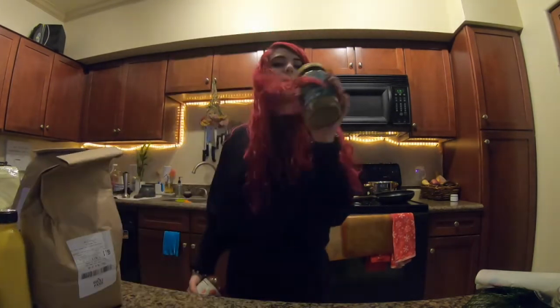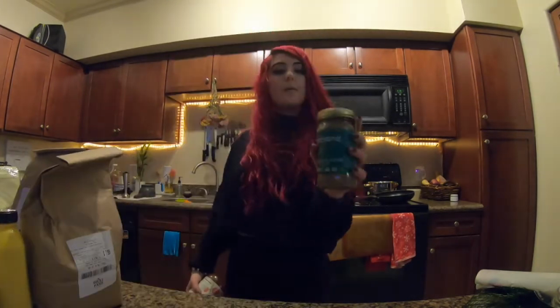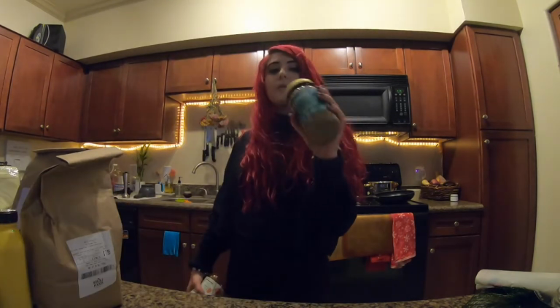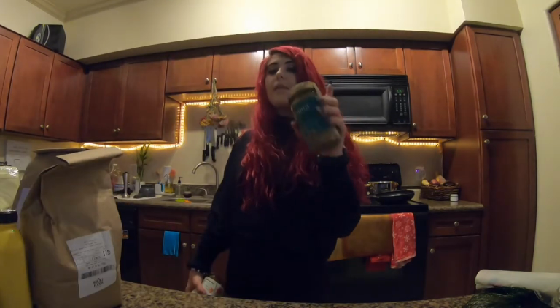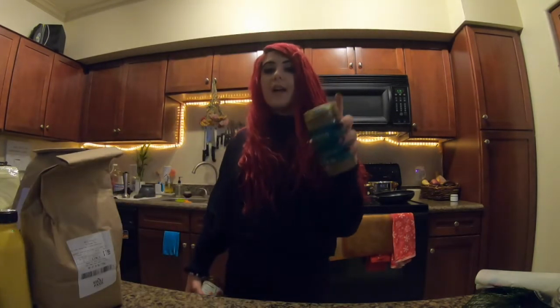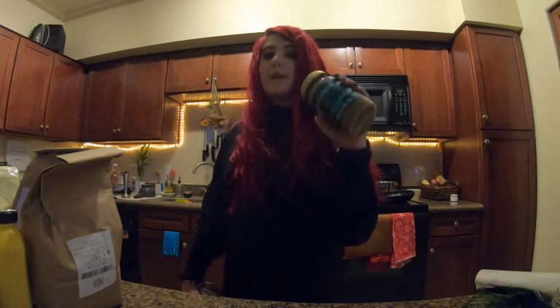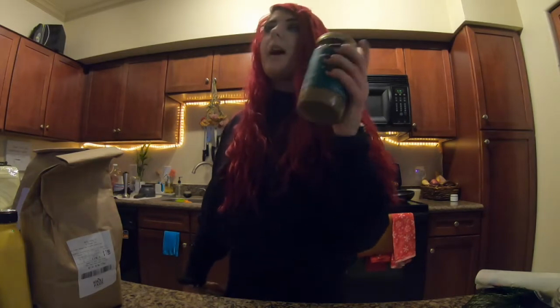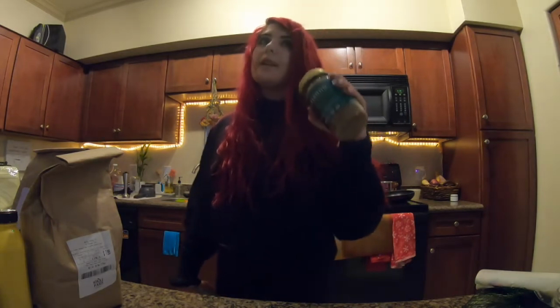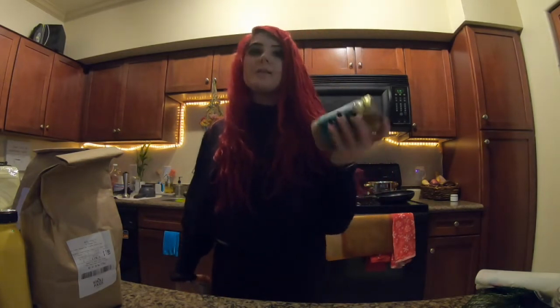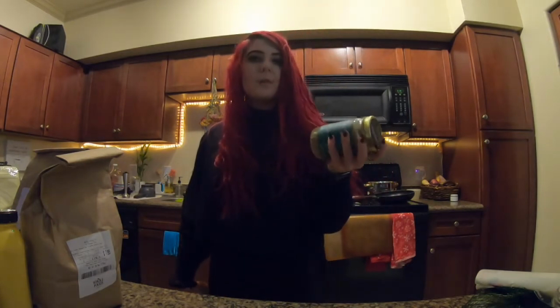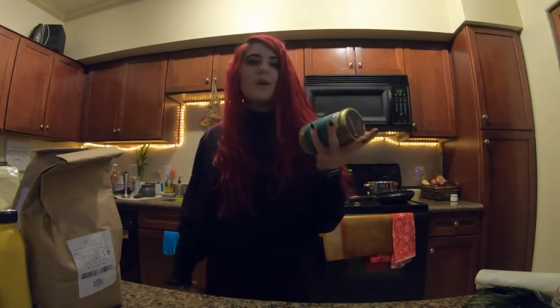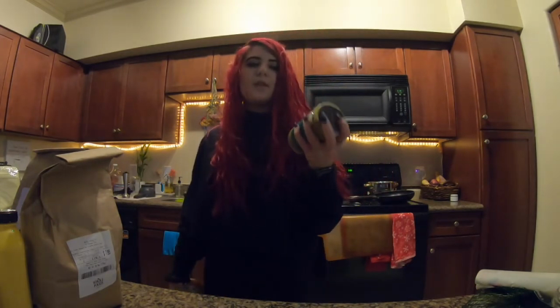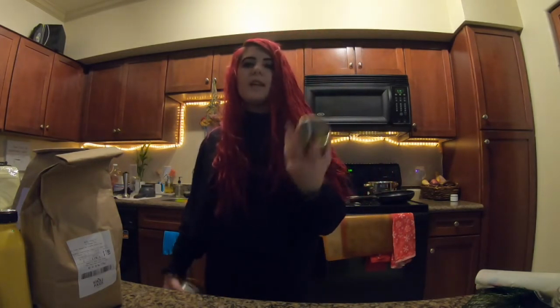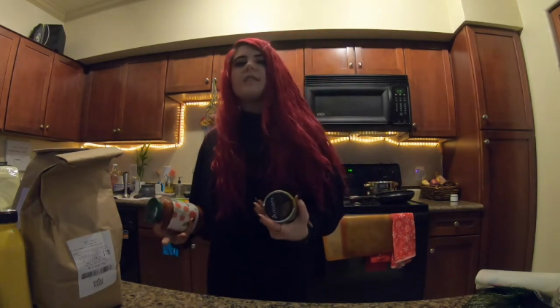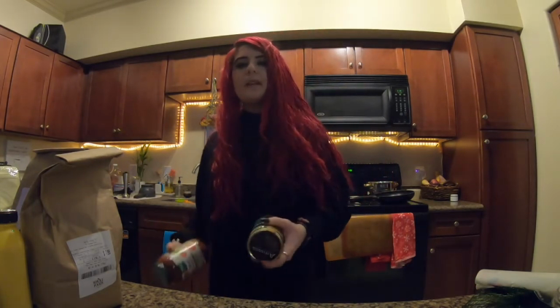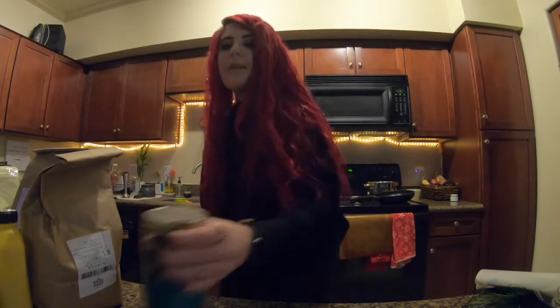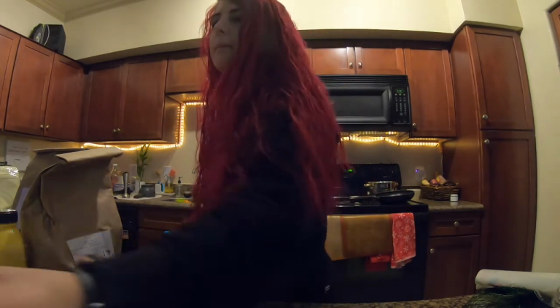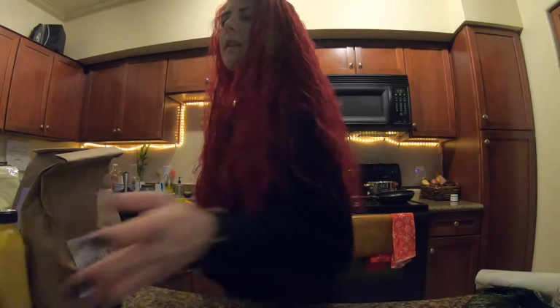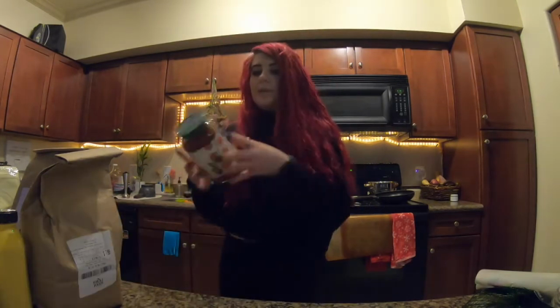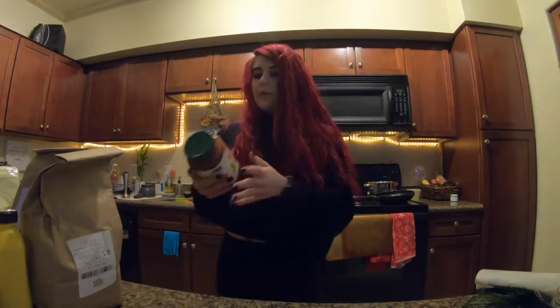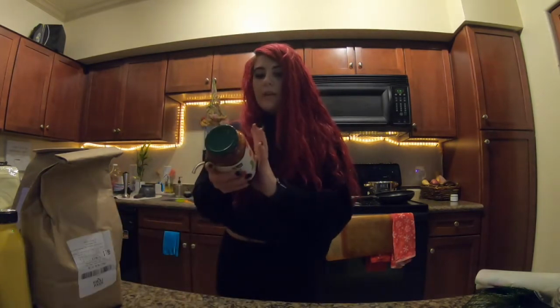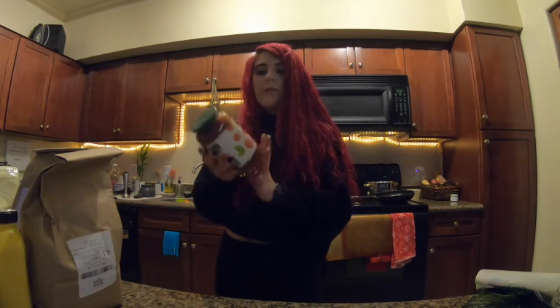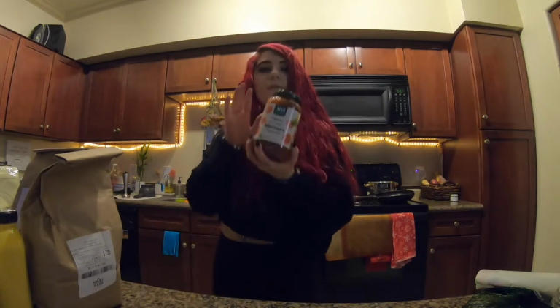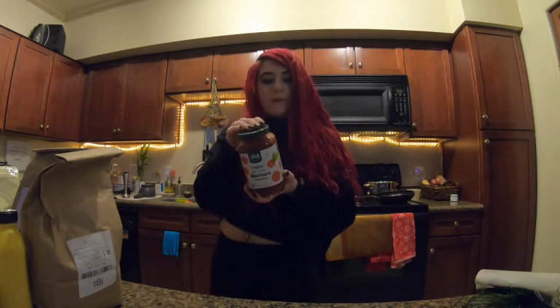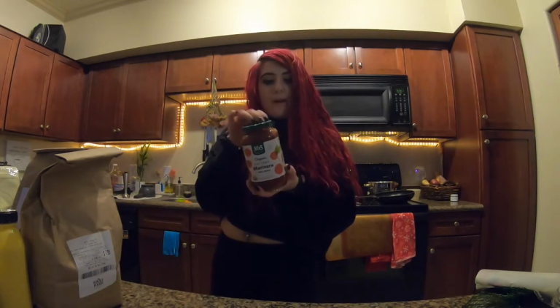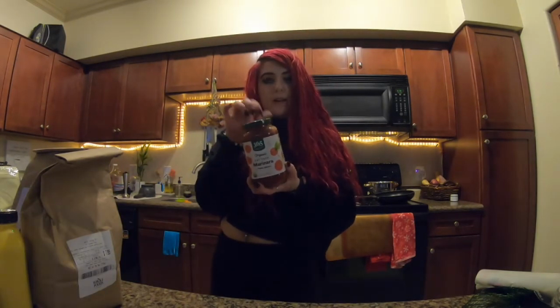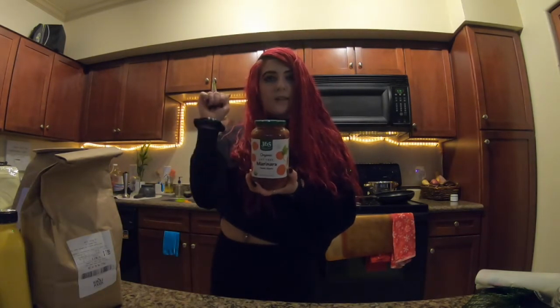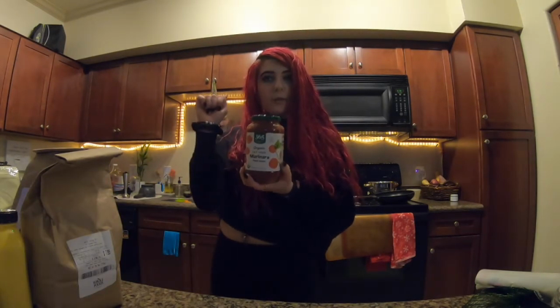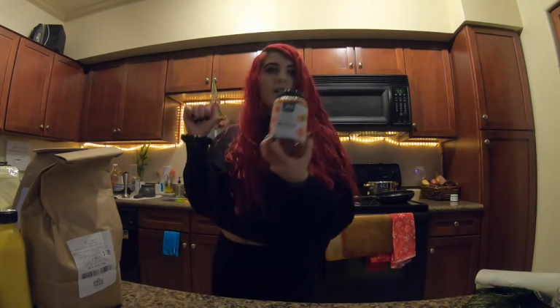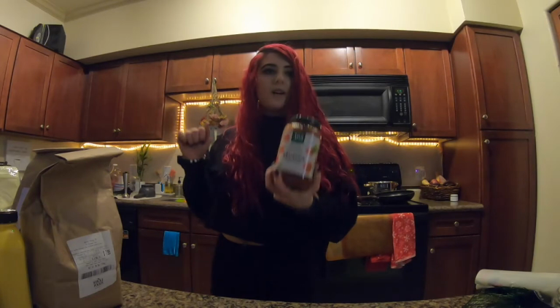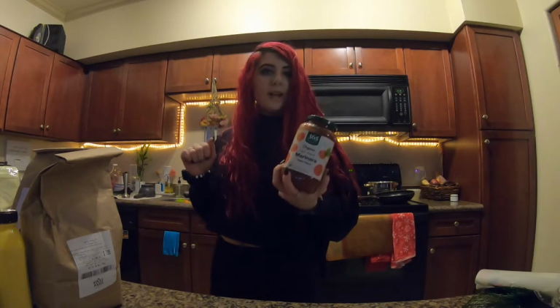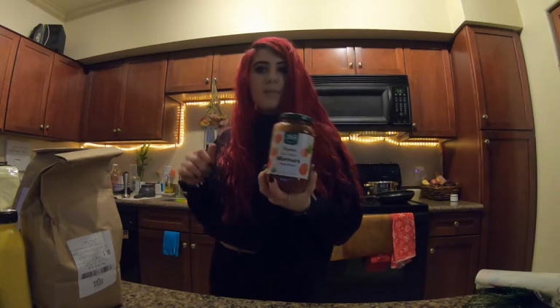Some almond butter because we're almost out — I've been putting it in our smoothies whenever I want the smoothie to stick with me a little bit longer and keep me full. We've got fat-free marinara sauce for our spaghetti and meatballs.